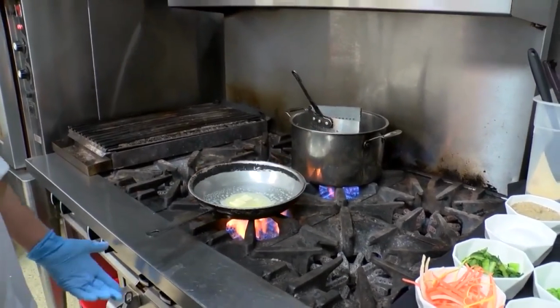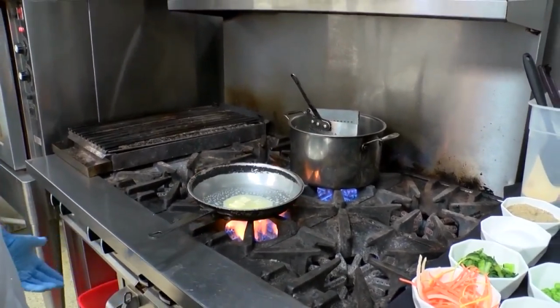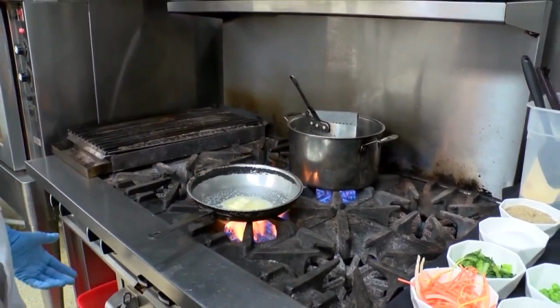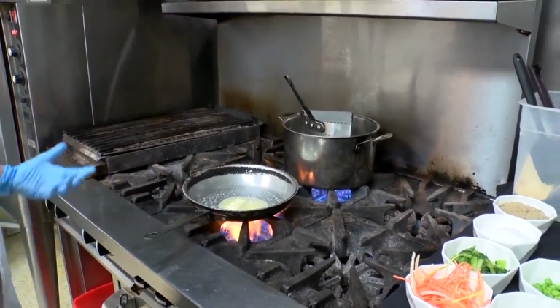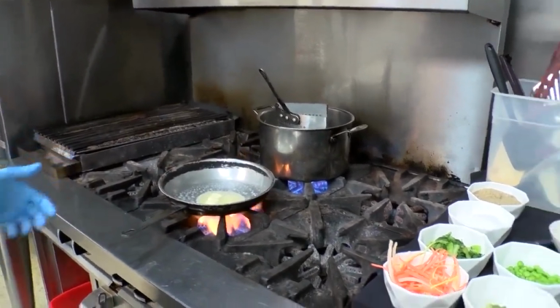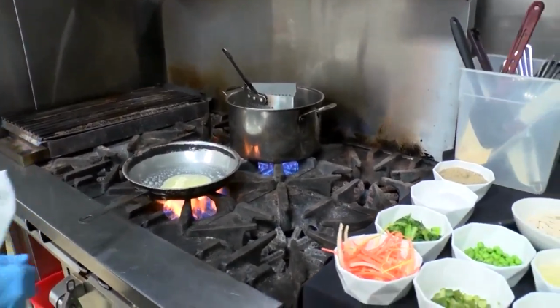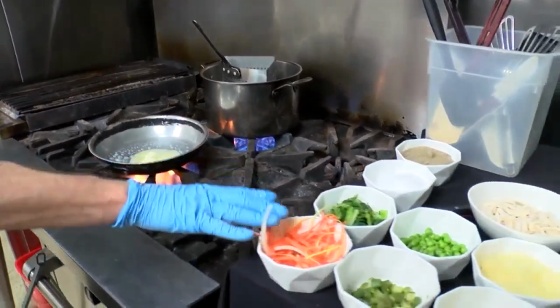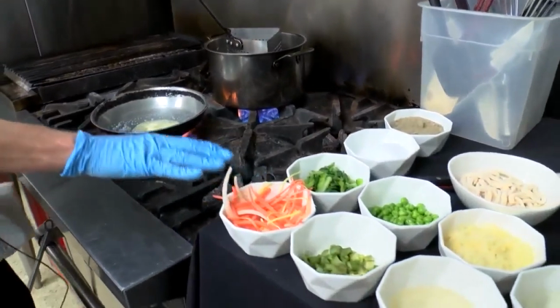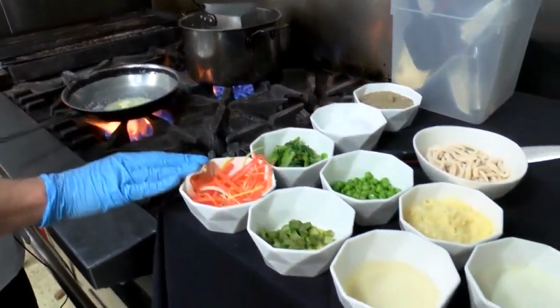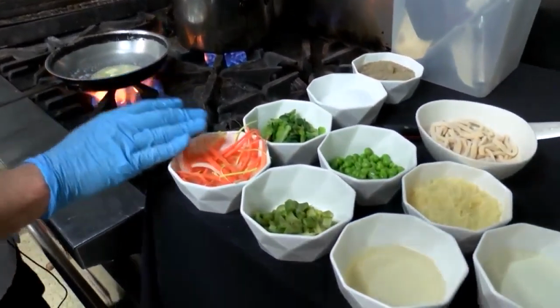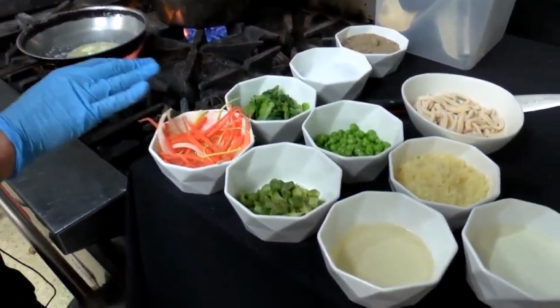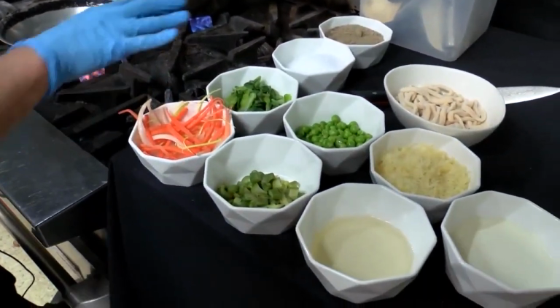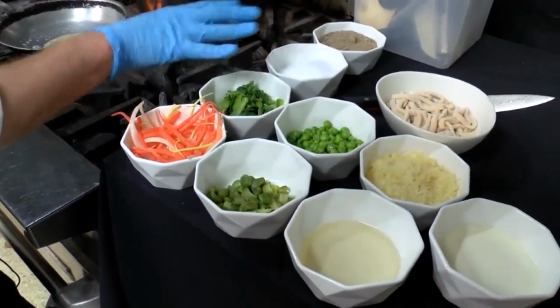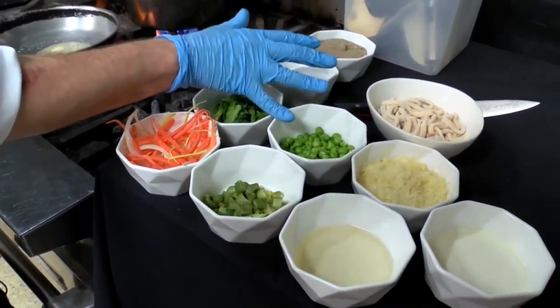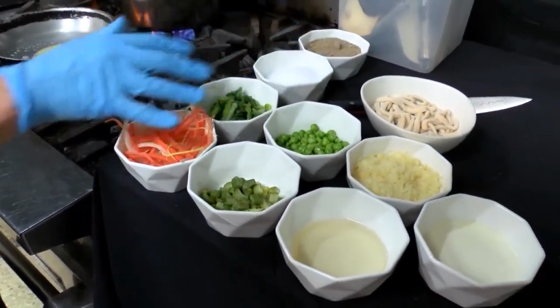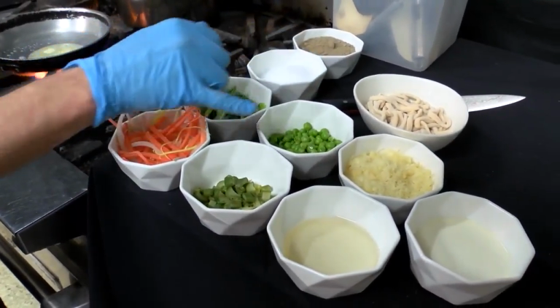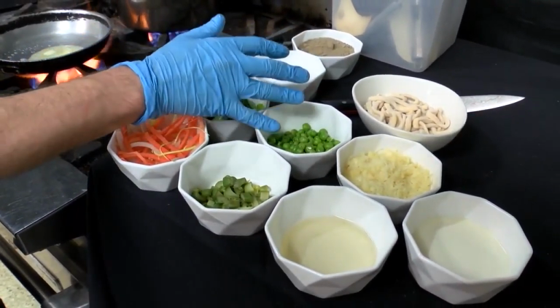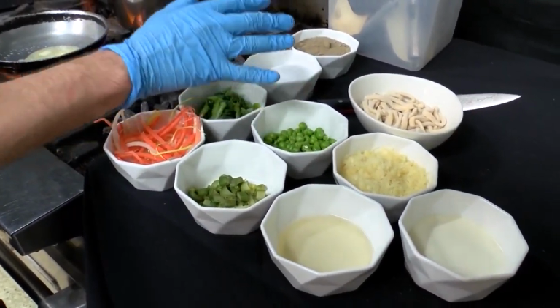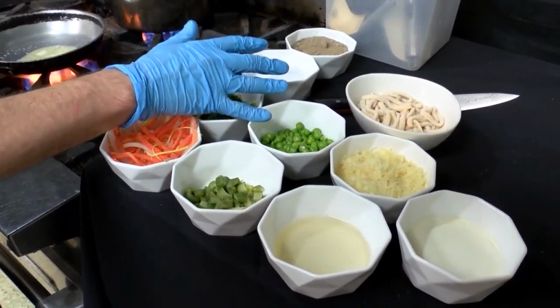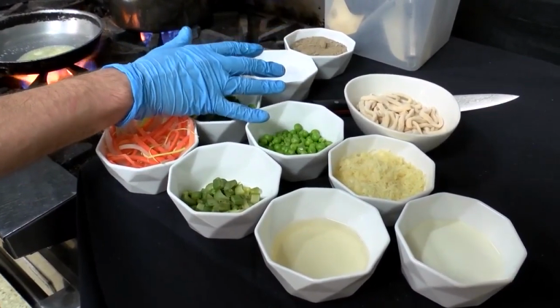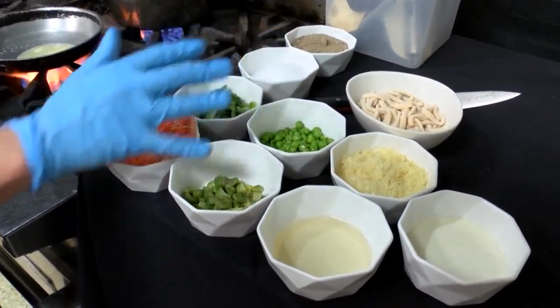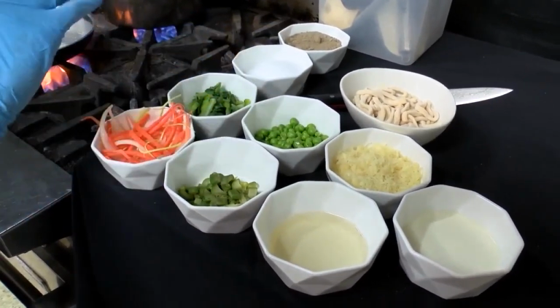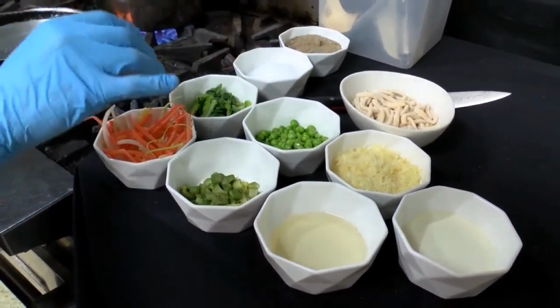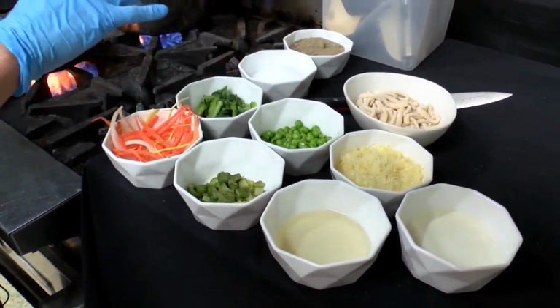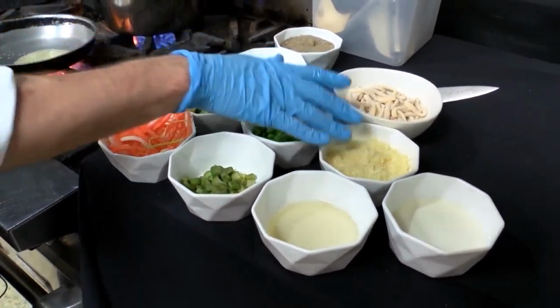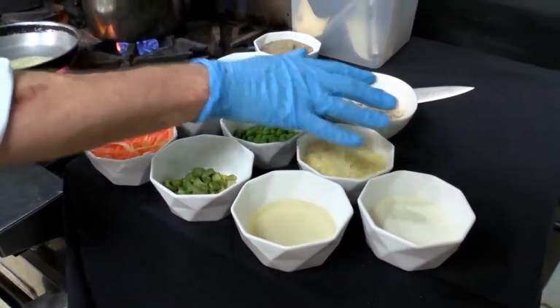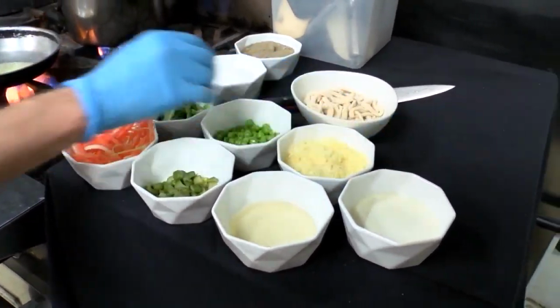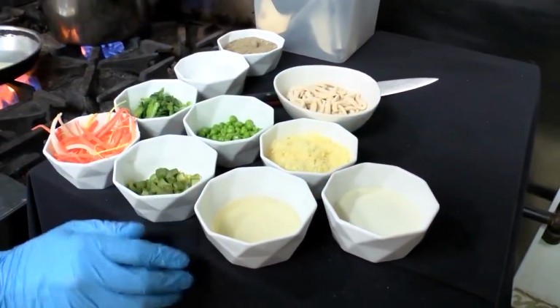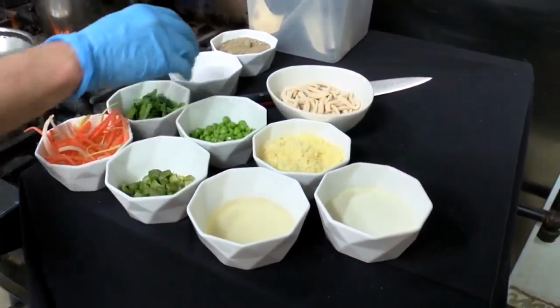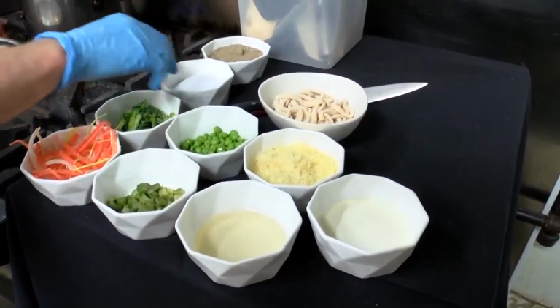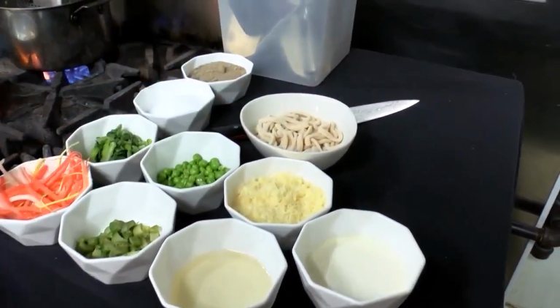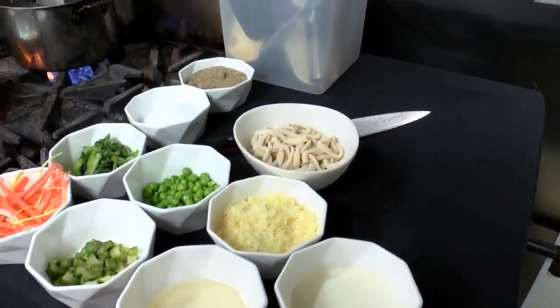It's normally a vegetarian dish. We have carrots, leeks, onions, bok choy, peas, asparagus, our cheese blend, some cream, a little bit of wine, salt, pepper, and the noodles.